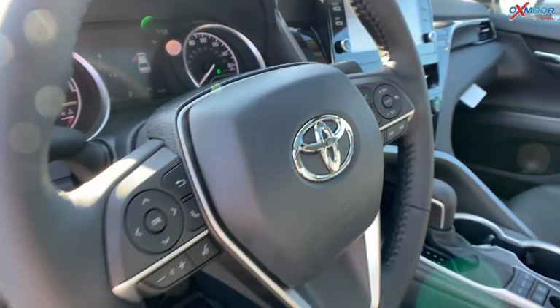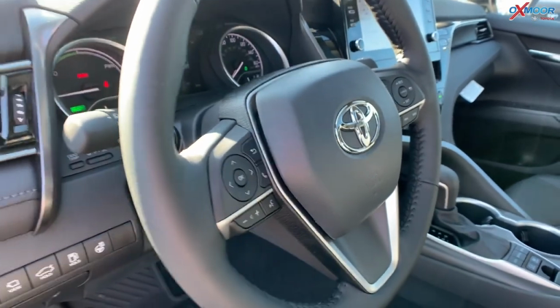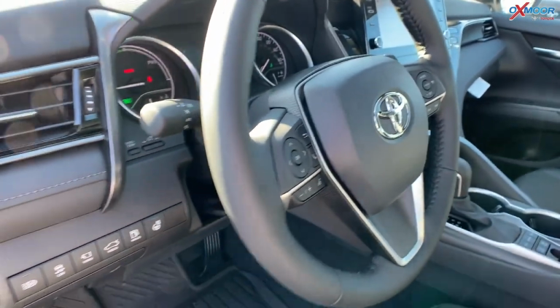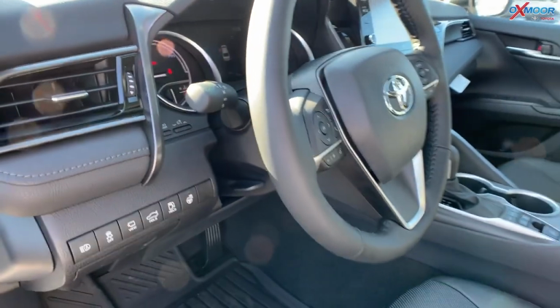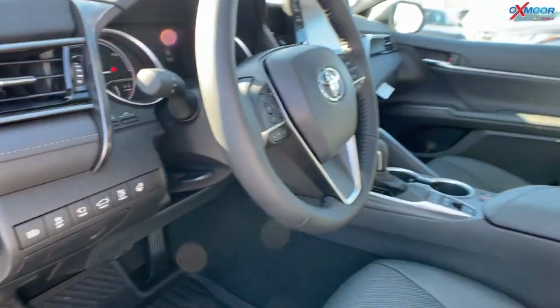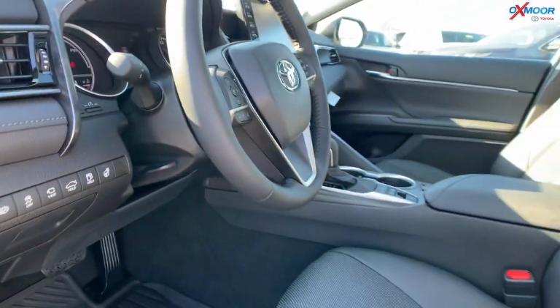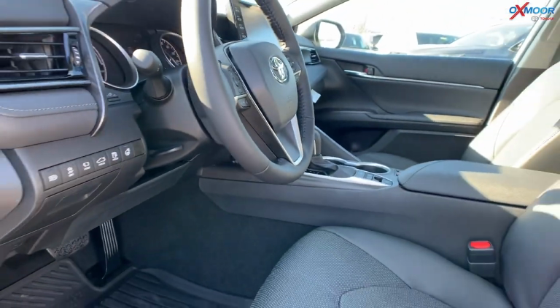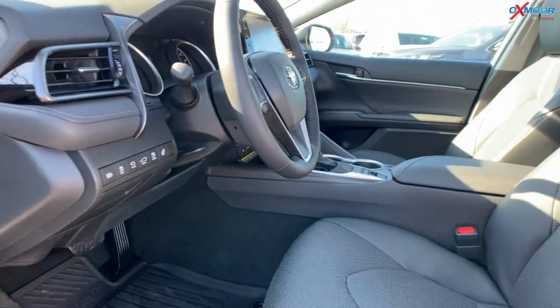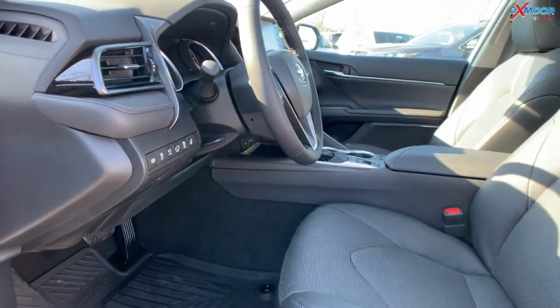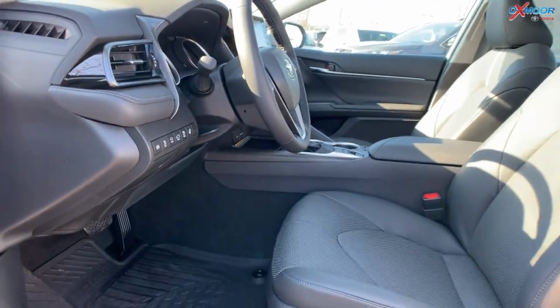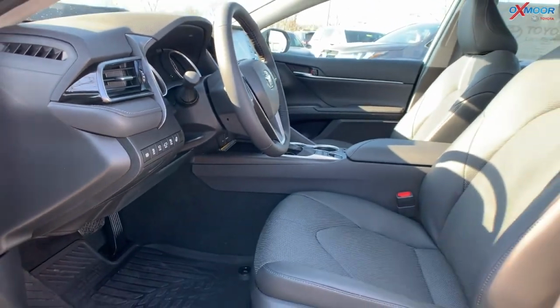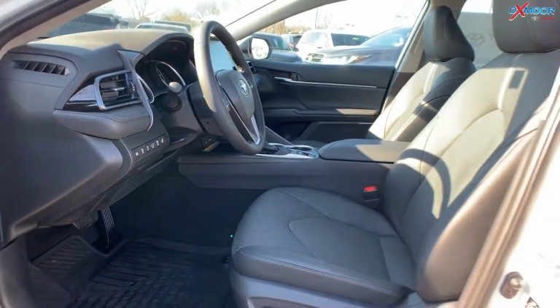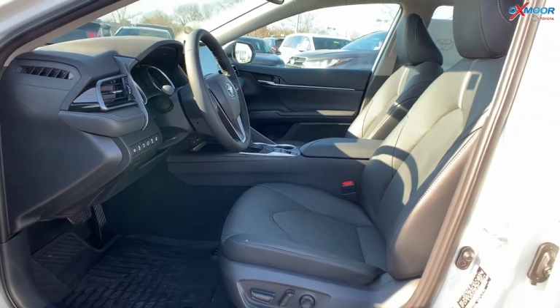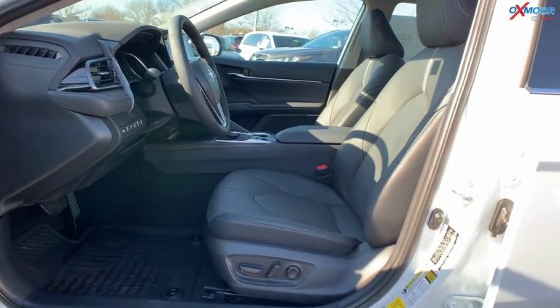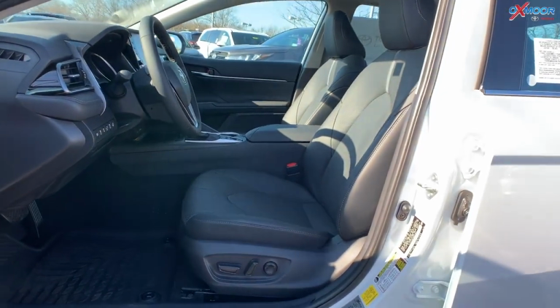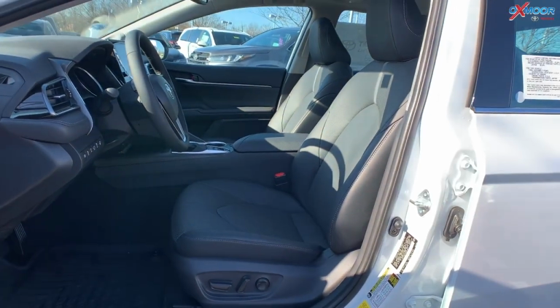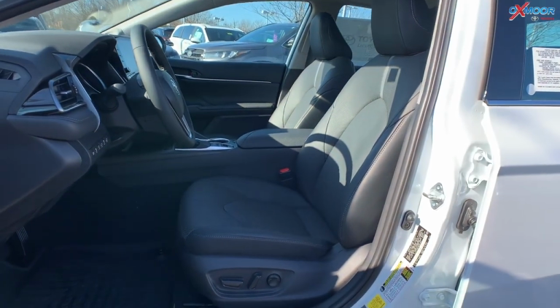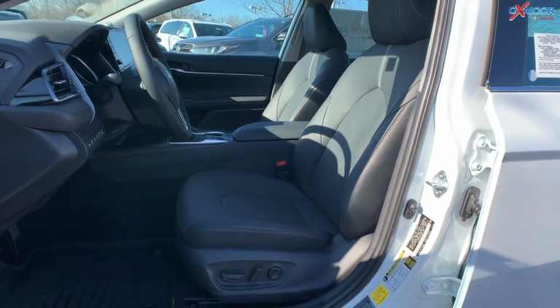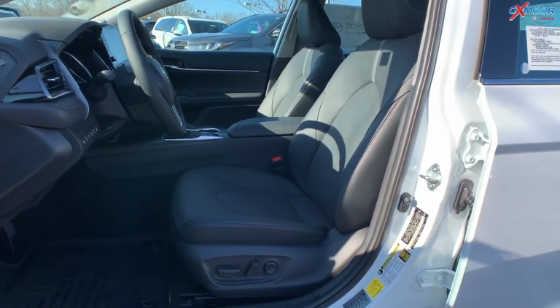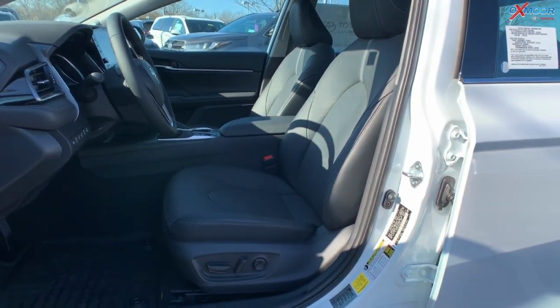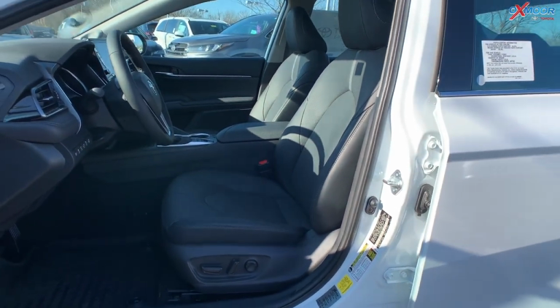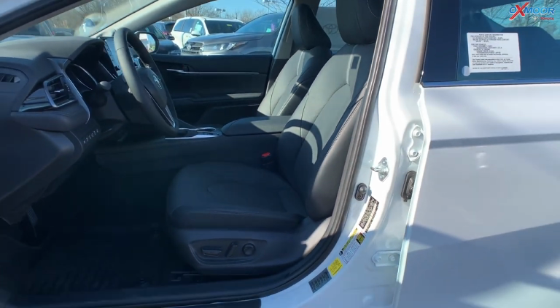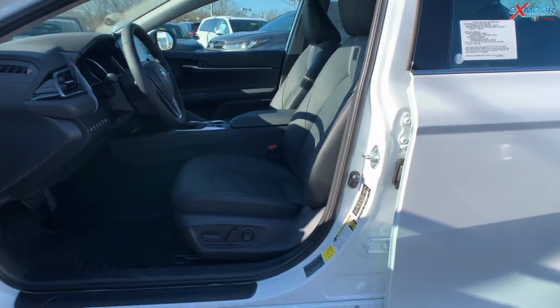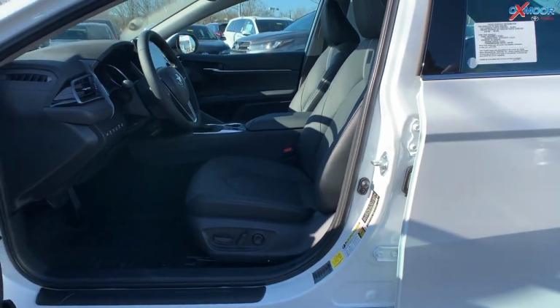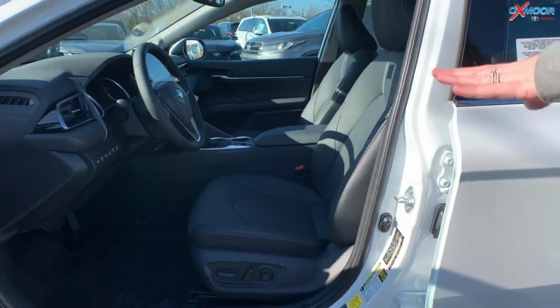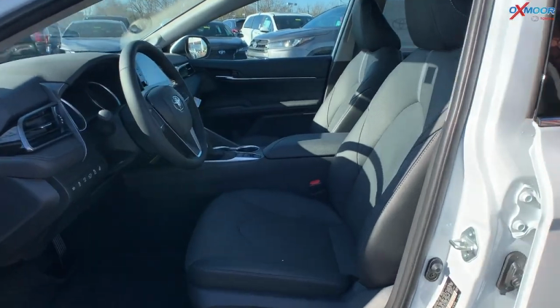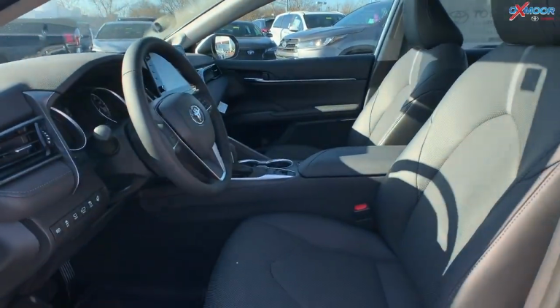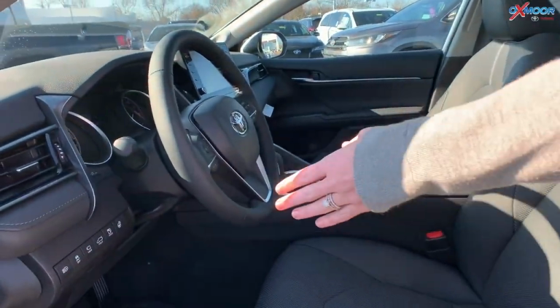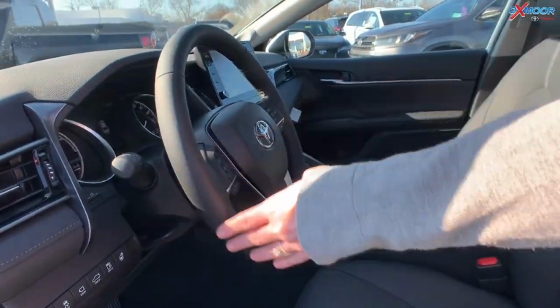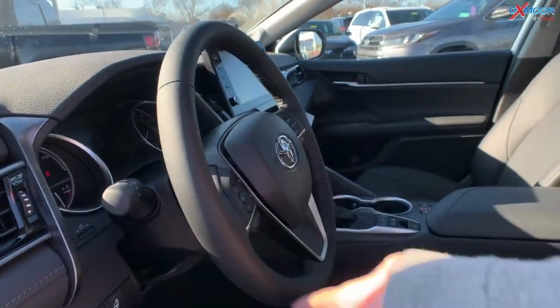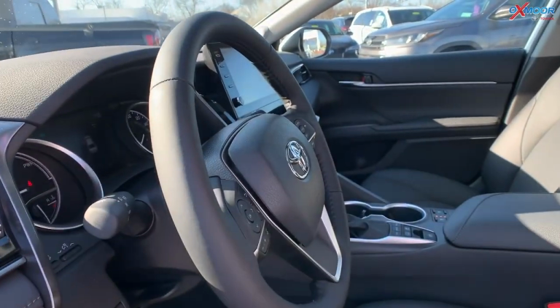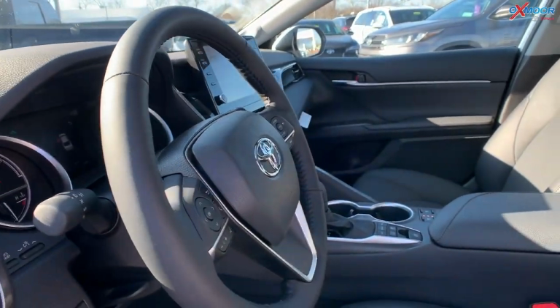There's a sunroof, and the vehicle has a backup camera. The seating is black leather-trimmed, and you also have a leather-trimmed steering wheel, which is really nice.